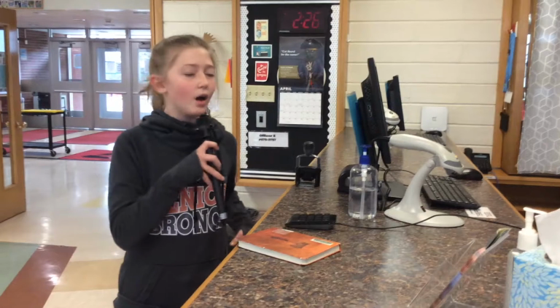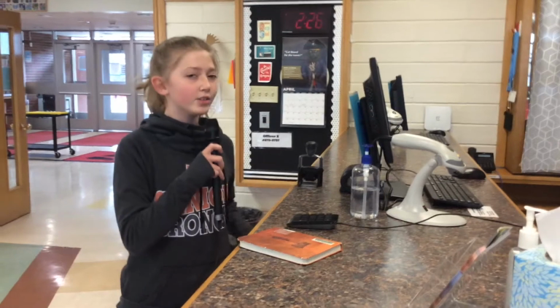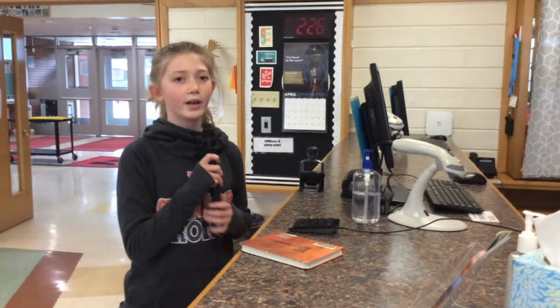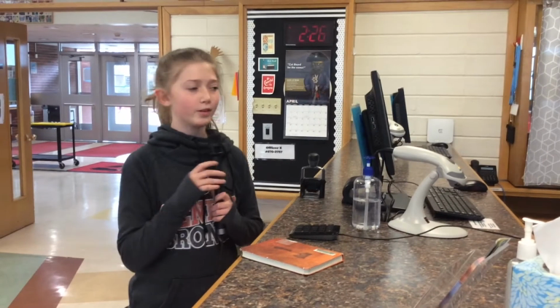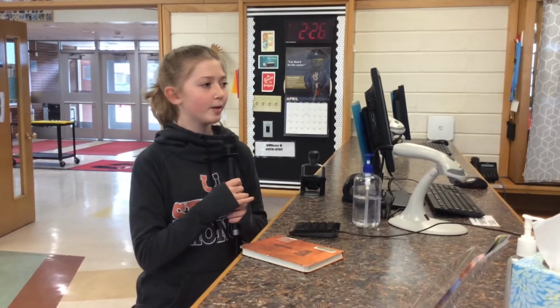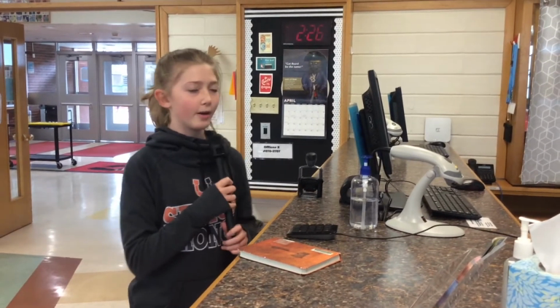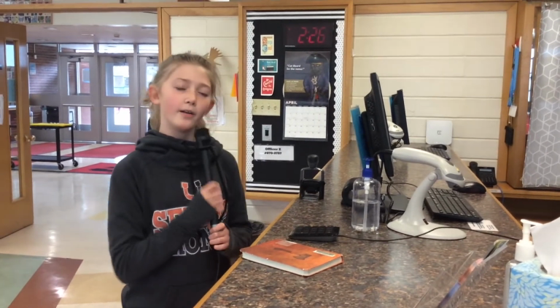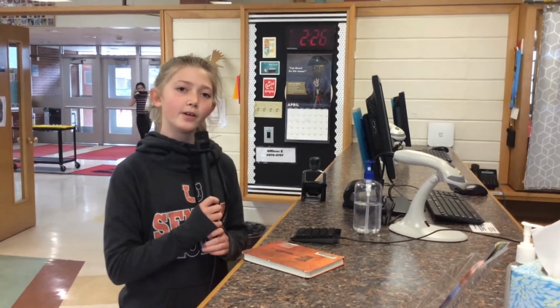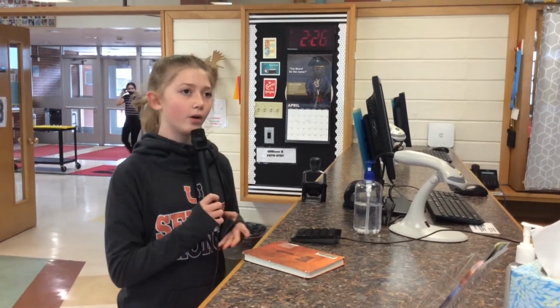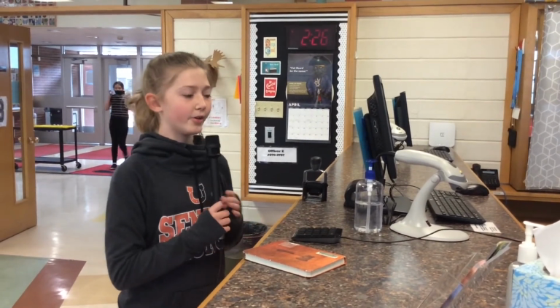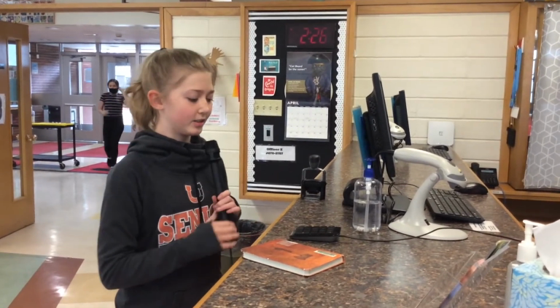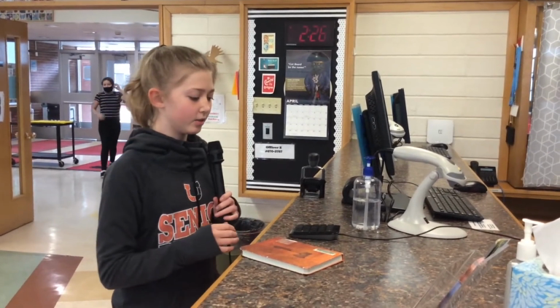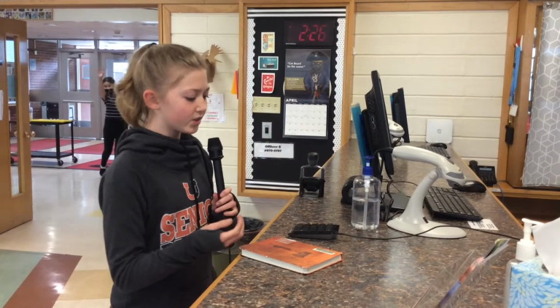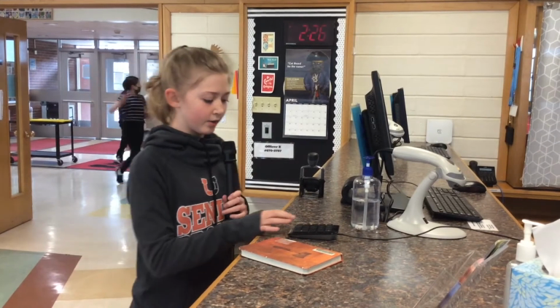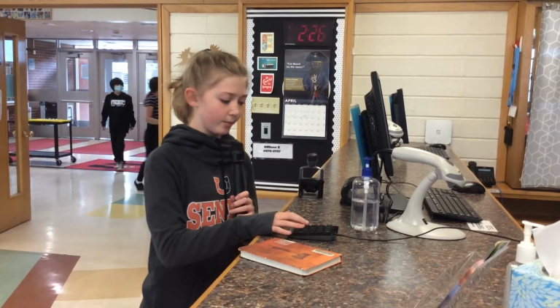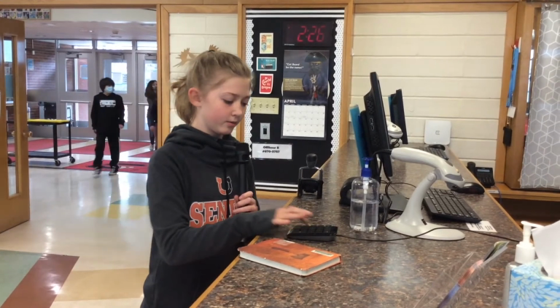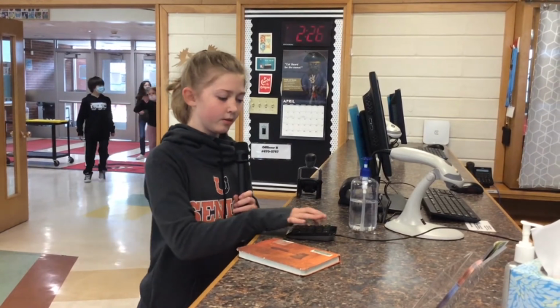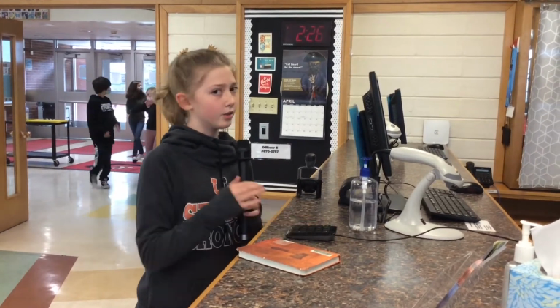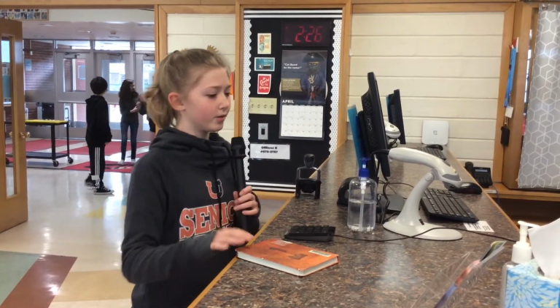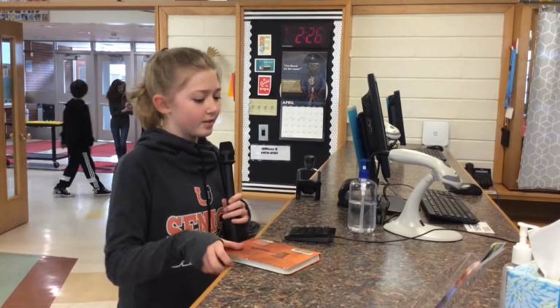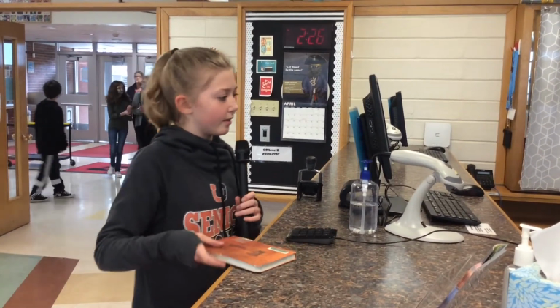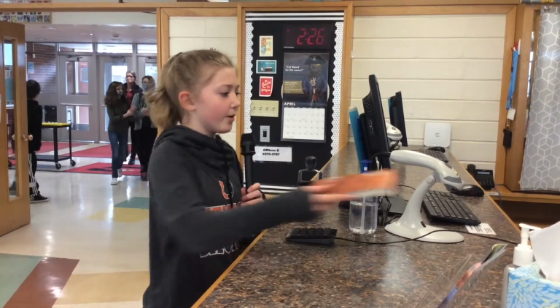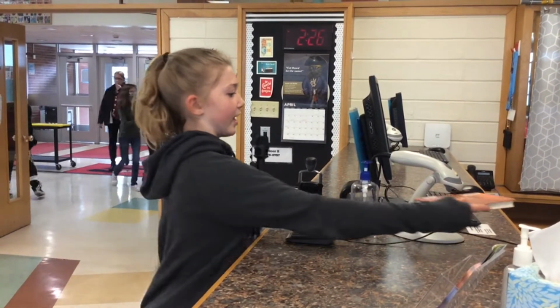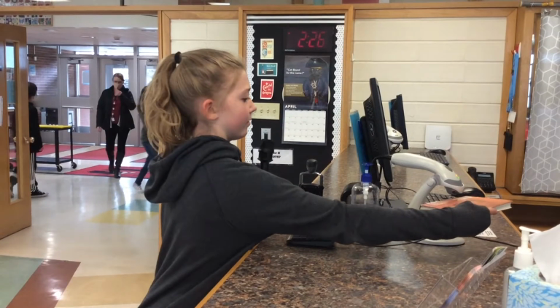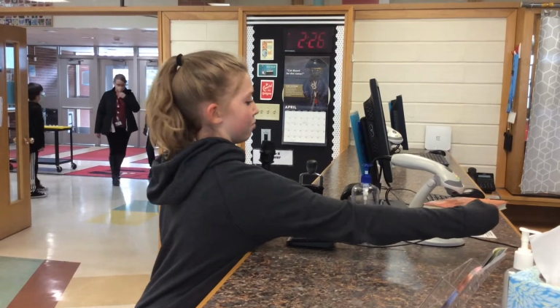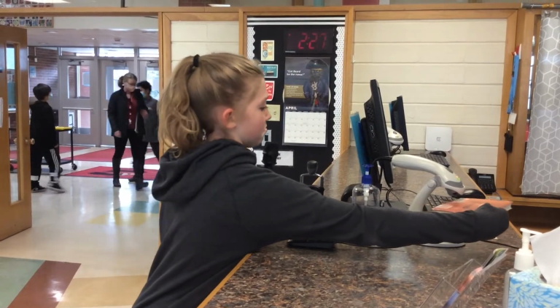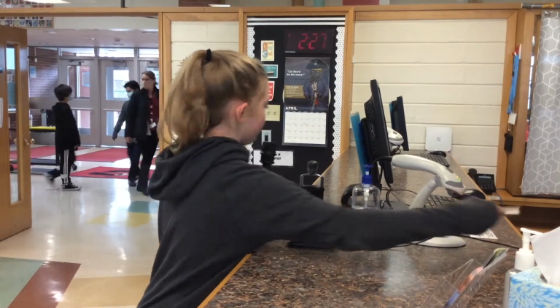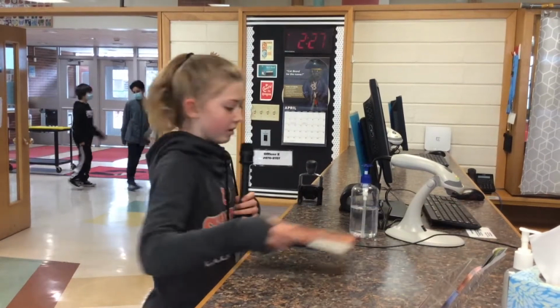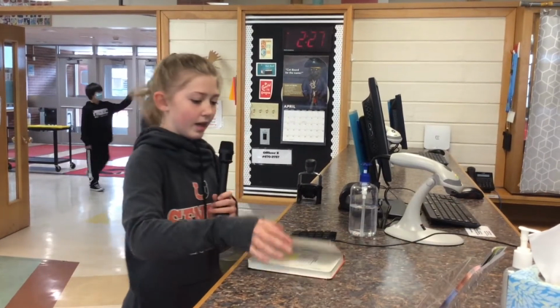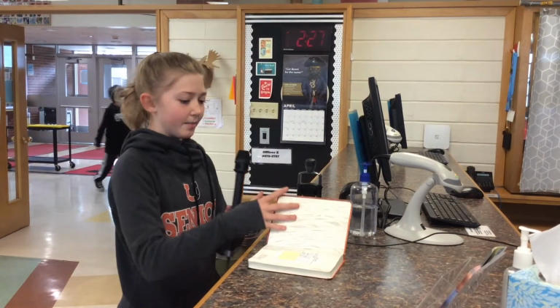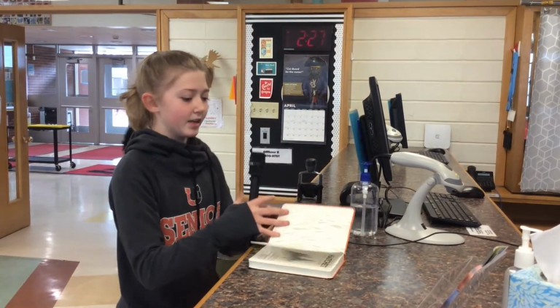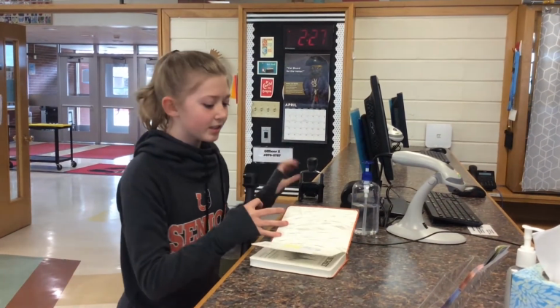All you have to do to check out your book is bring it up to the counter and a librarian or library aid will assist you. First, you enter your number — don't put the zeros — and then the librarian will scan it, stamp it, and tell you when it's due.